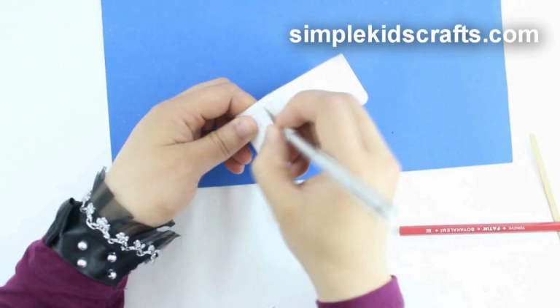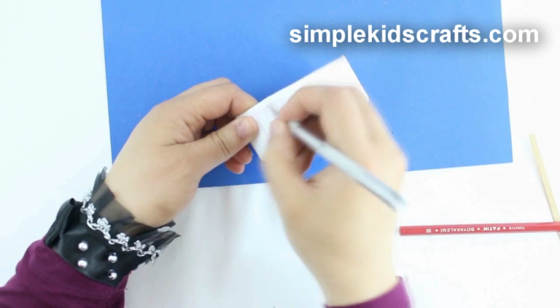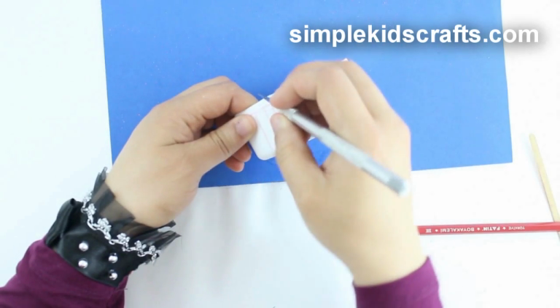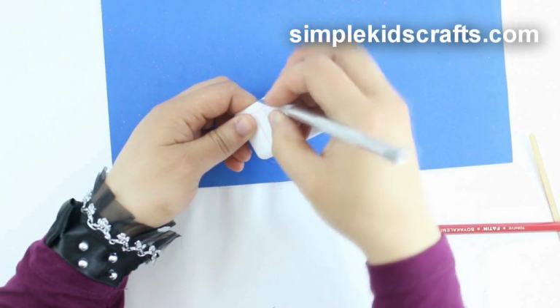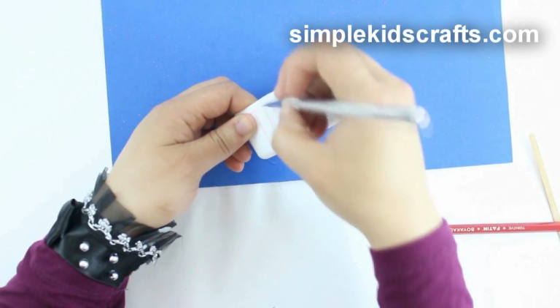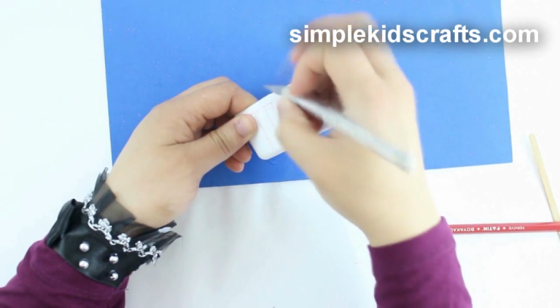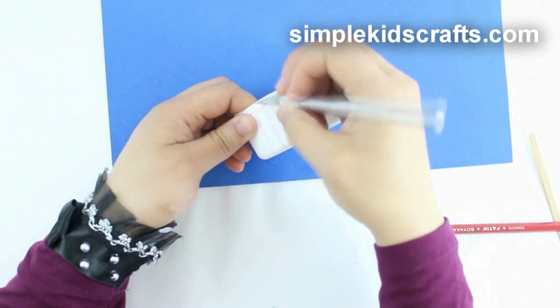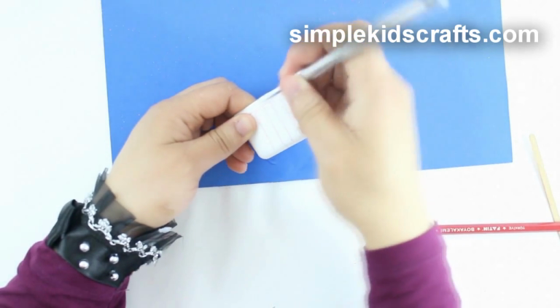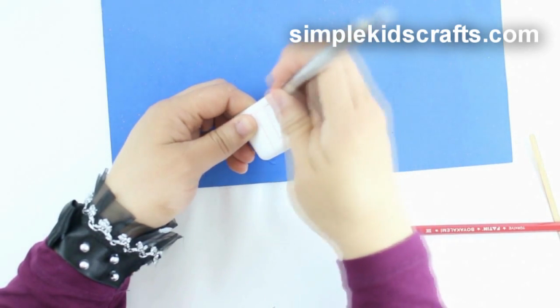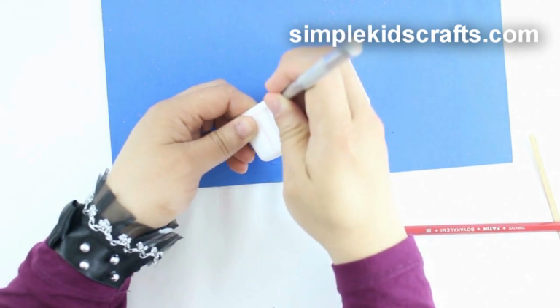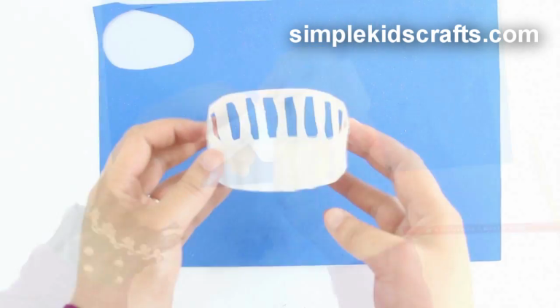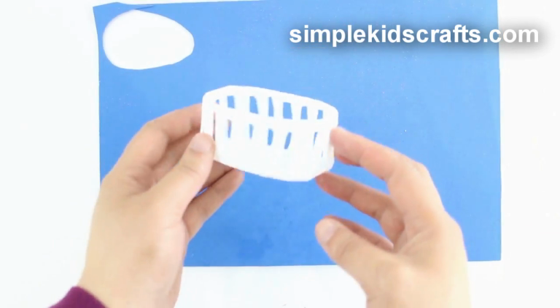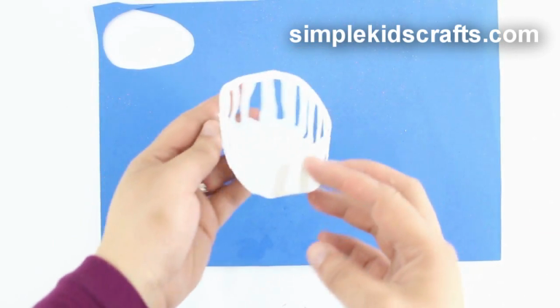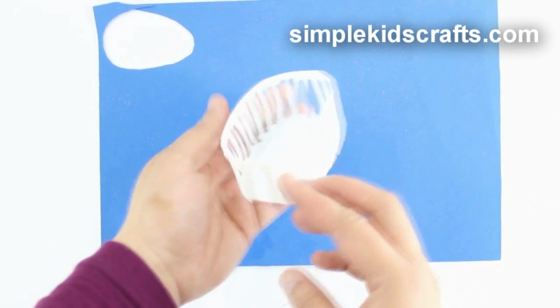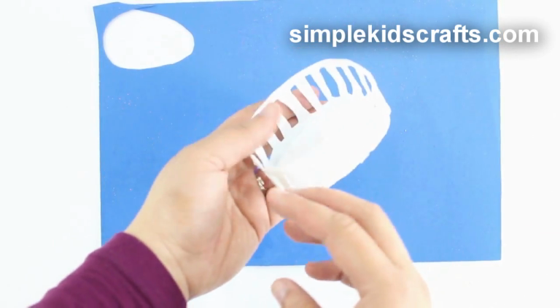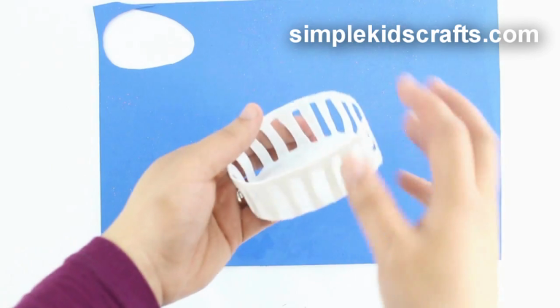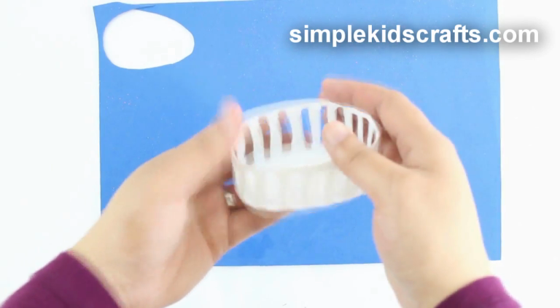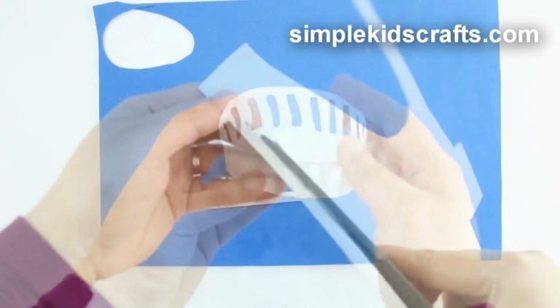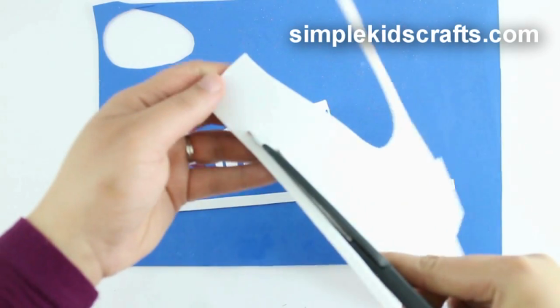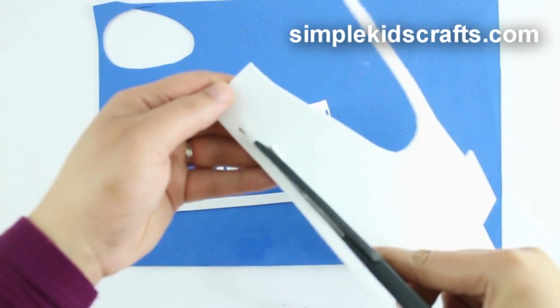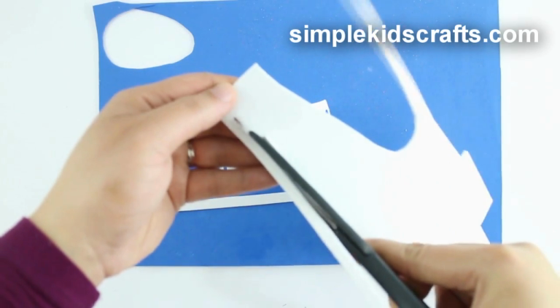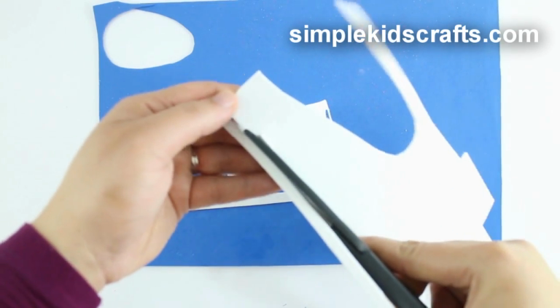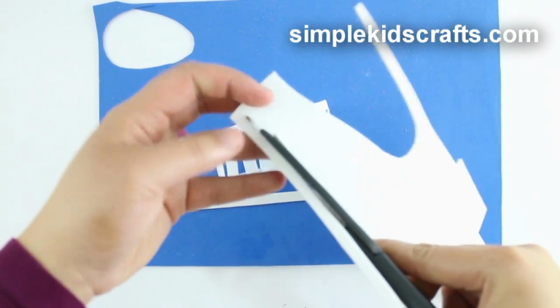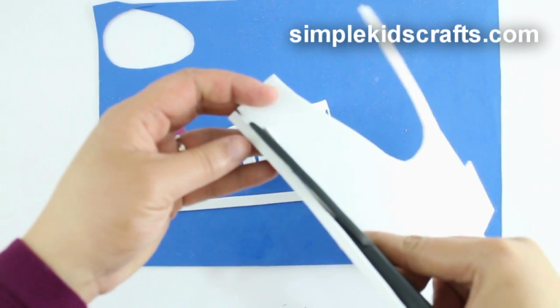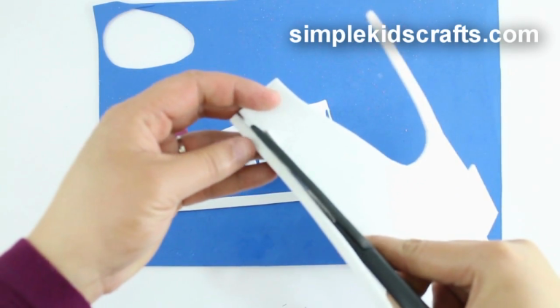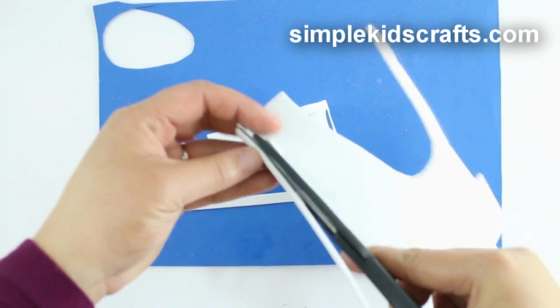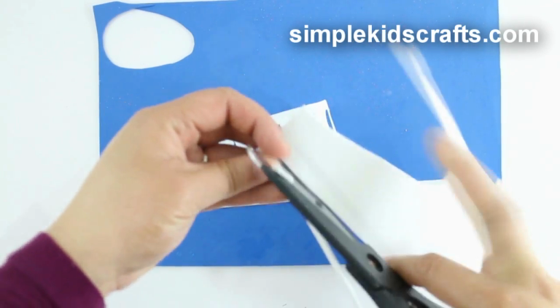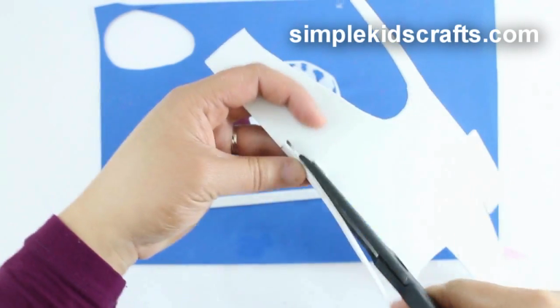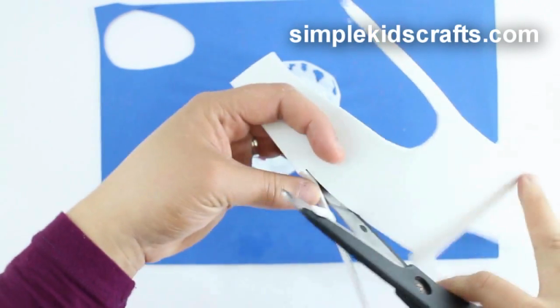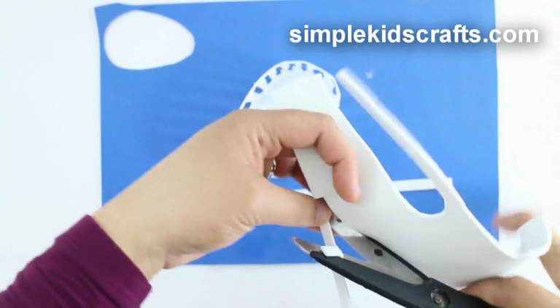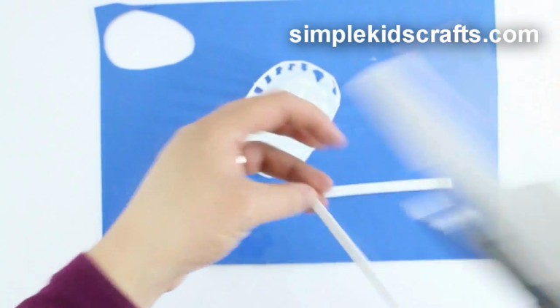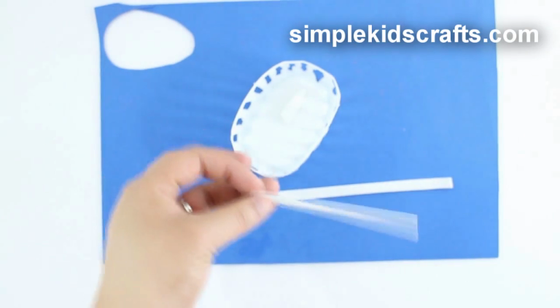Cut every other vertical mark, leaving about 1 cm of space in between each one of them. Cut 1 thin strip of foam for the top of the basket and 2 for the handles.